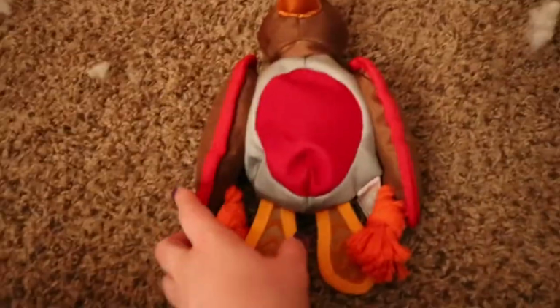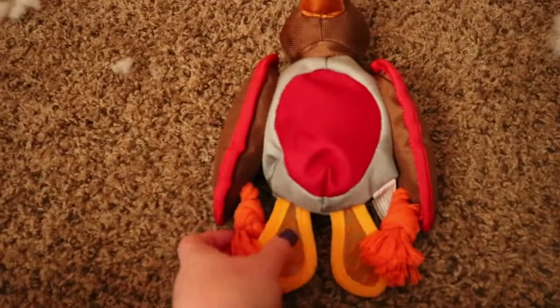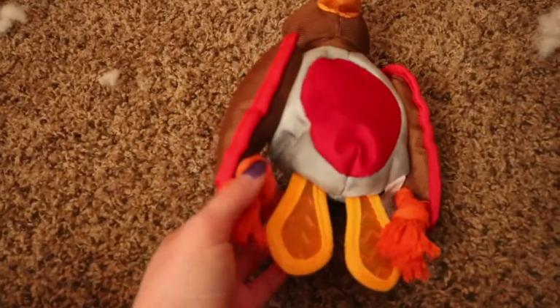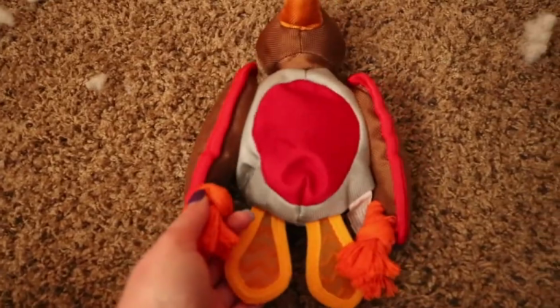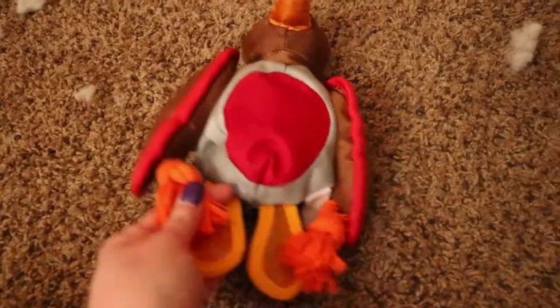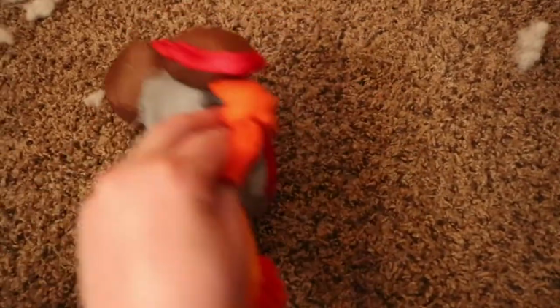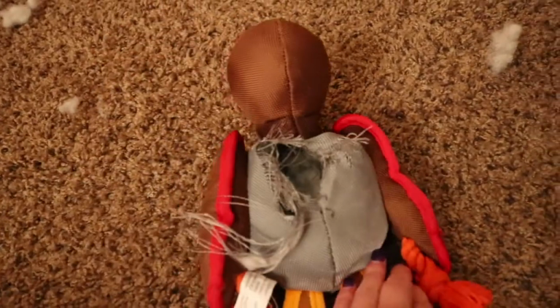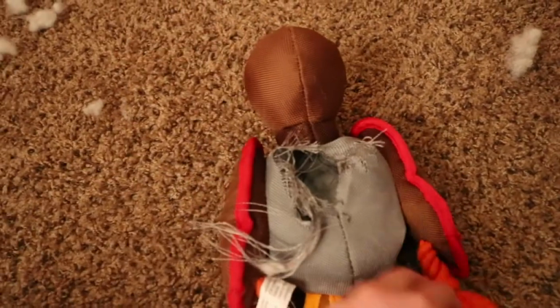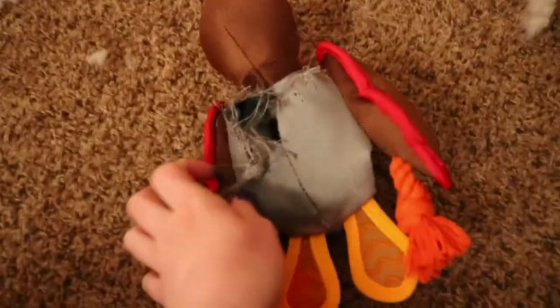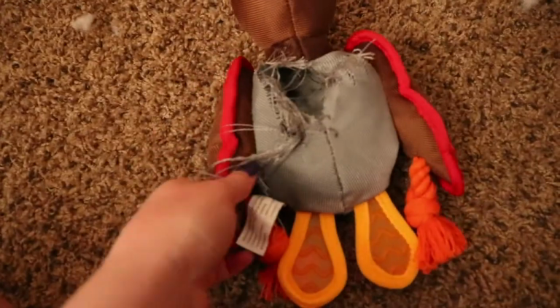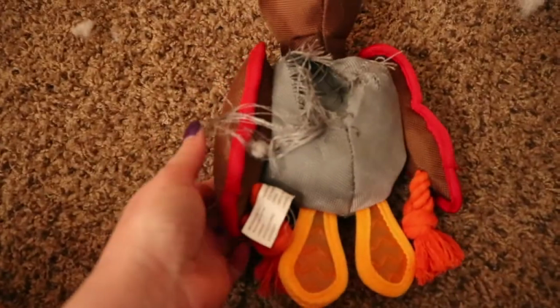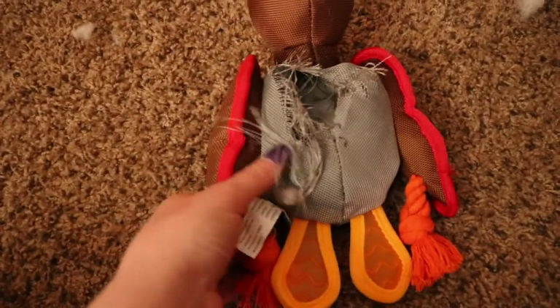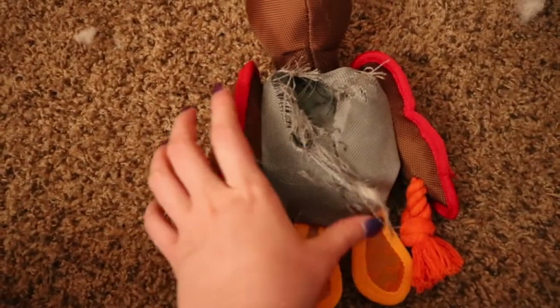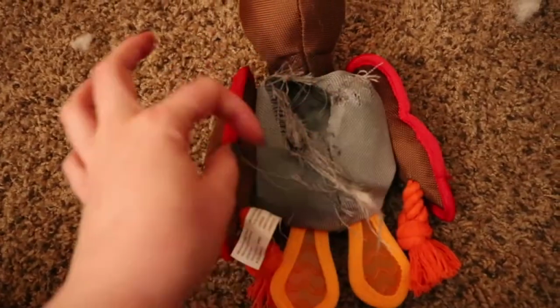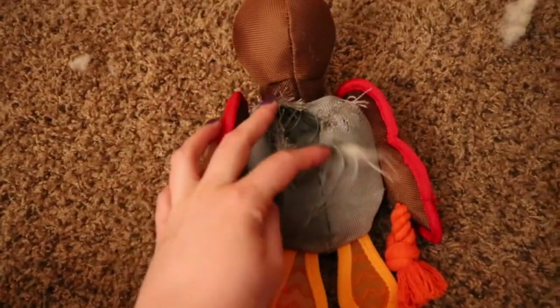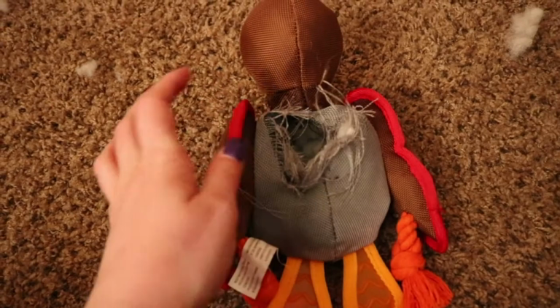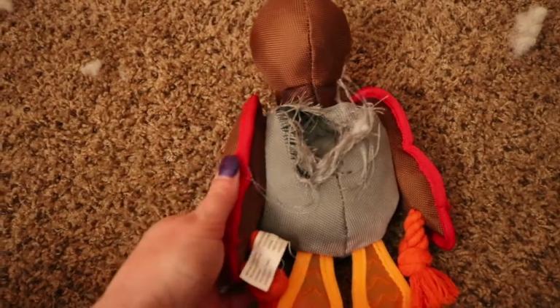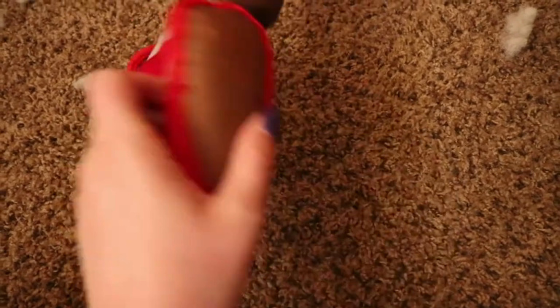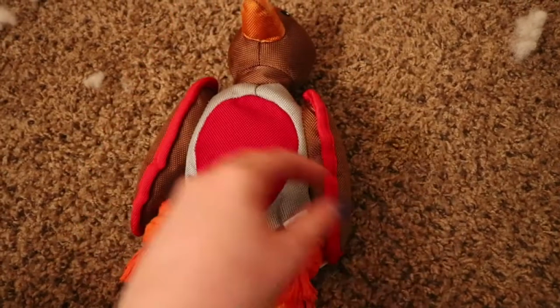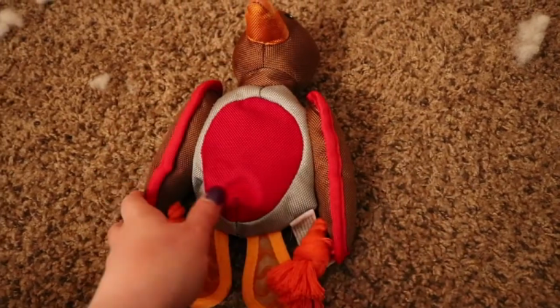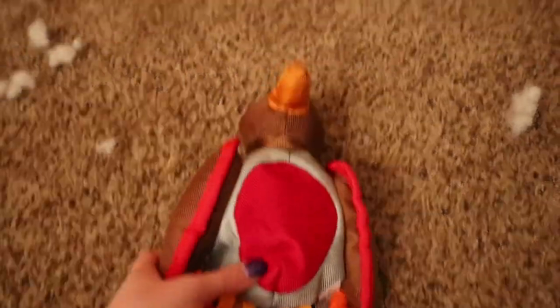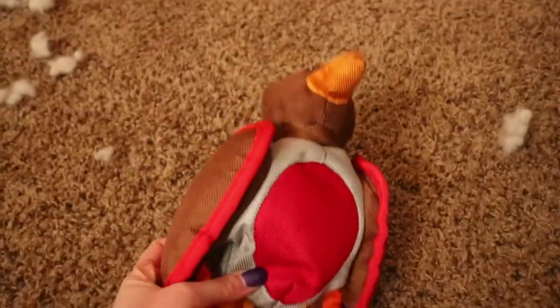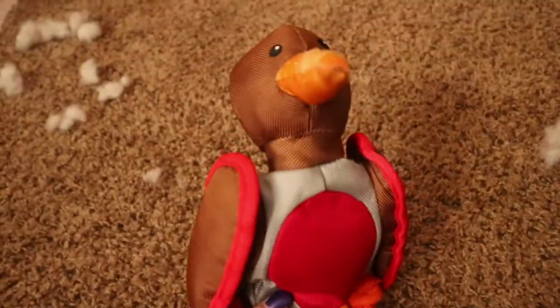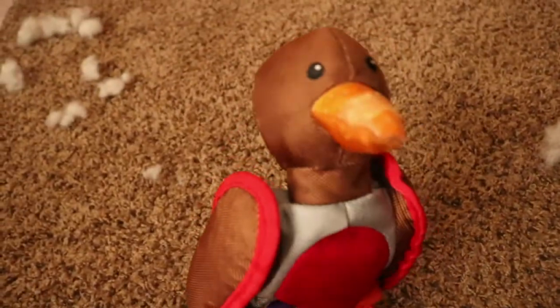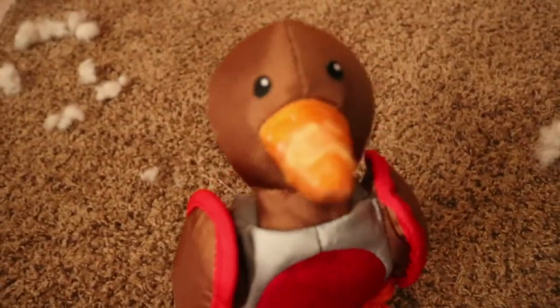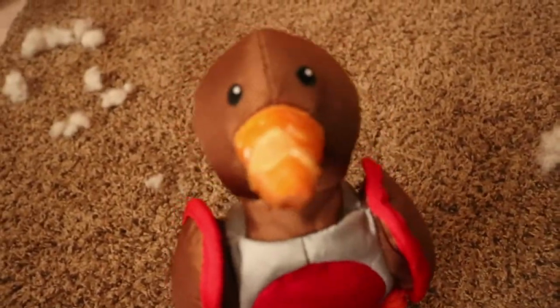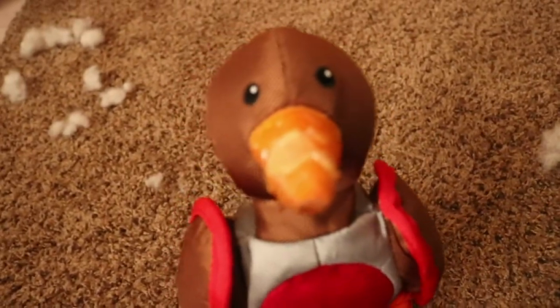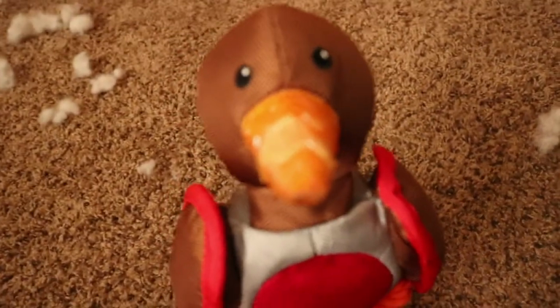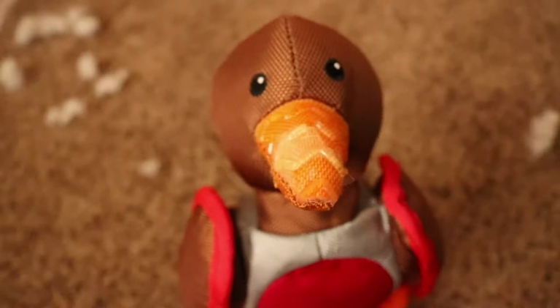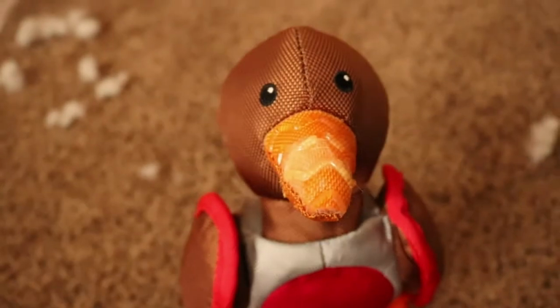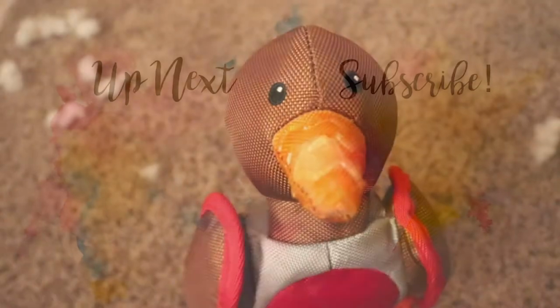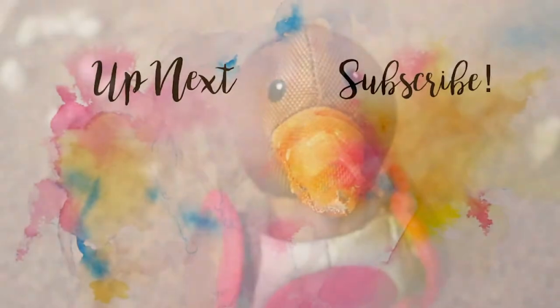So yeah, if you're going to spend extra money on a toy, I don't really think a tough toy is really worth it, because she still tore right through this little guy.